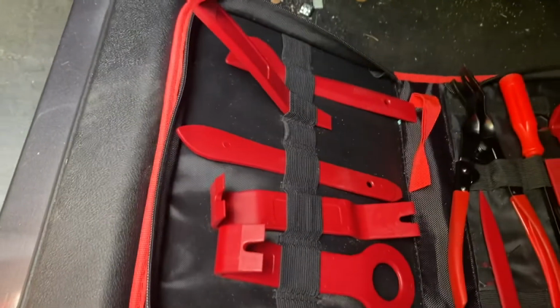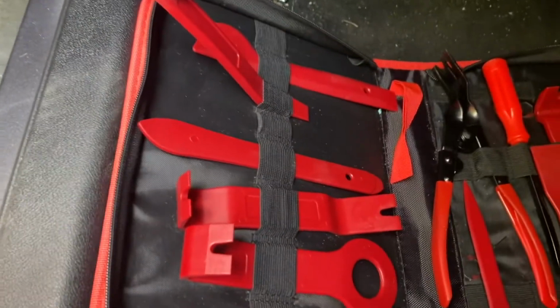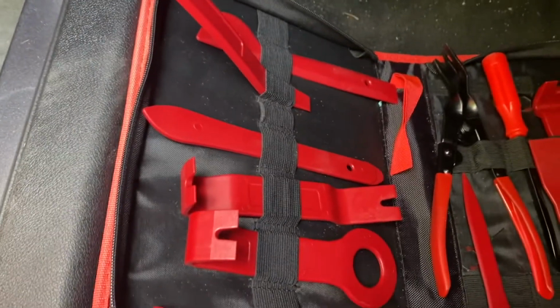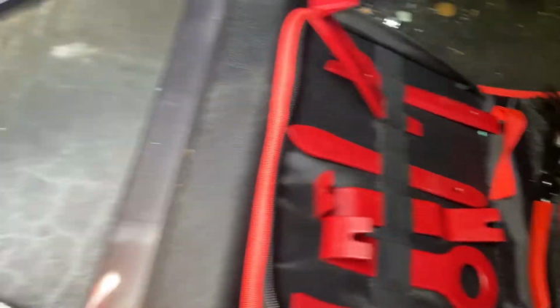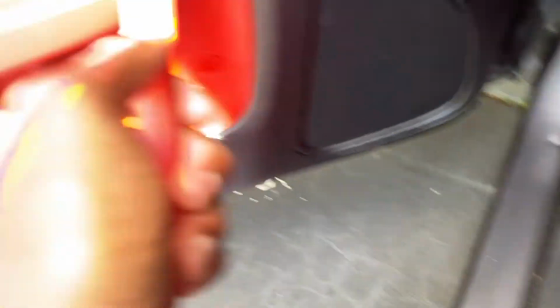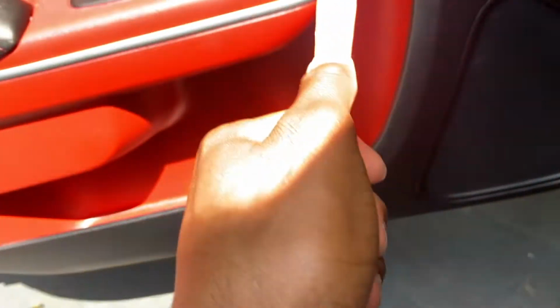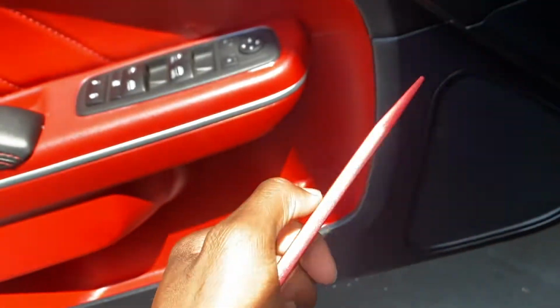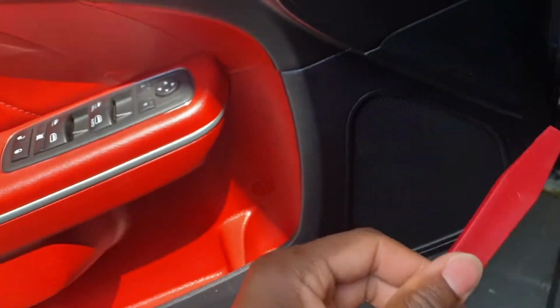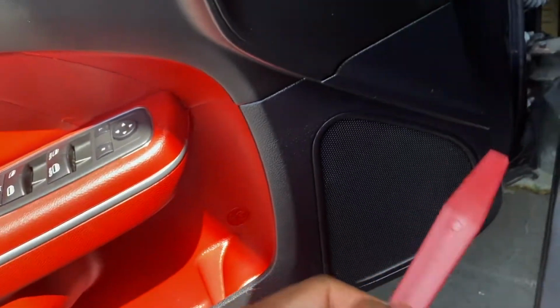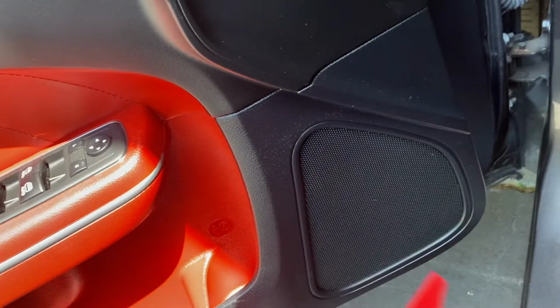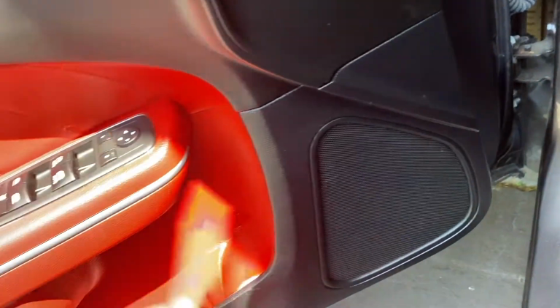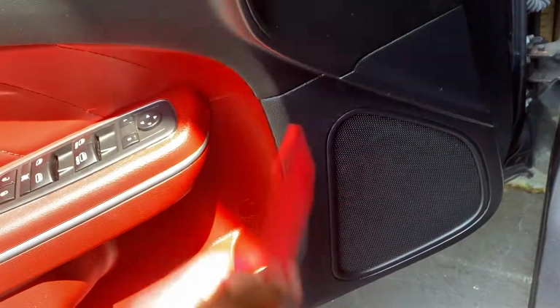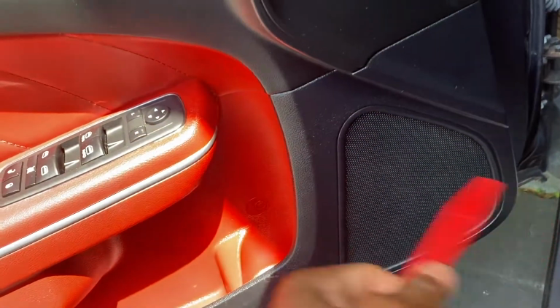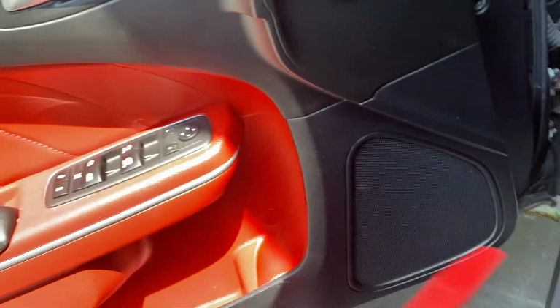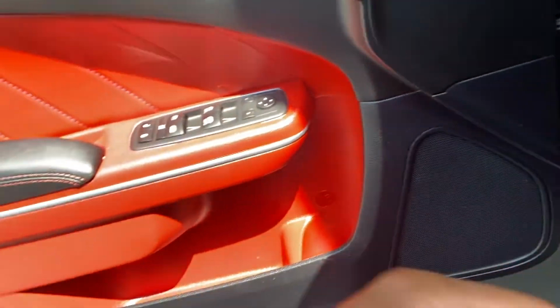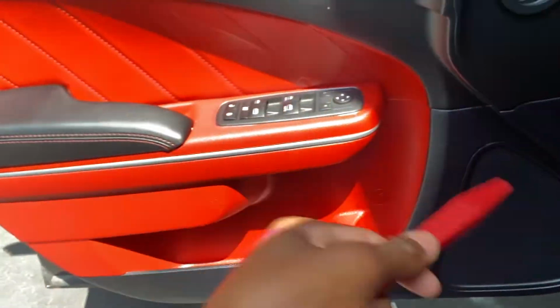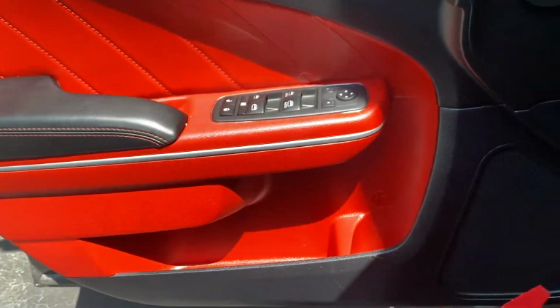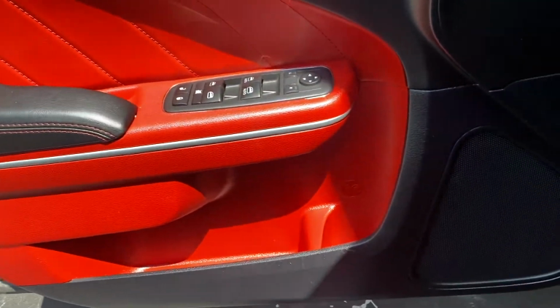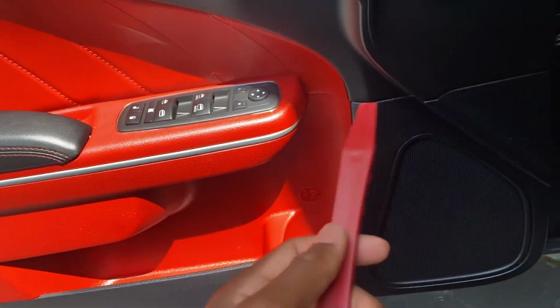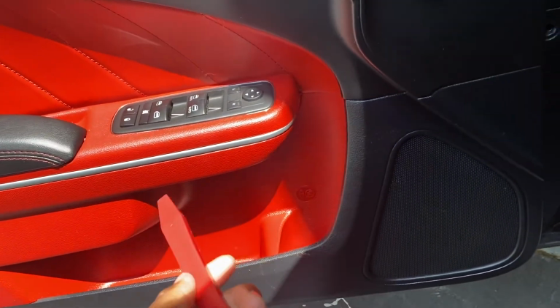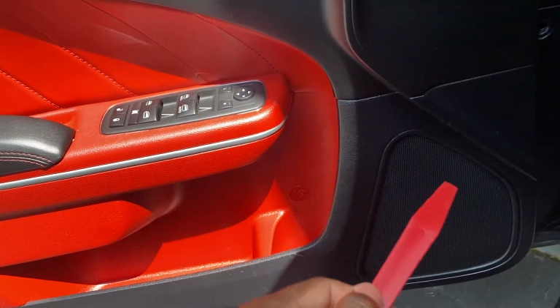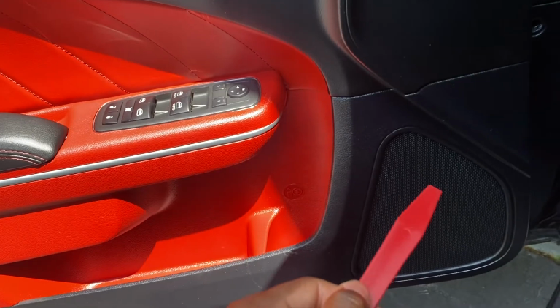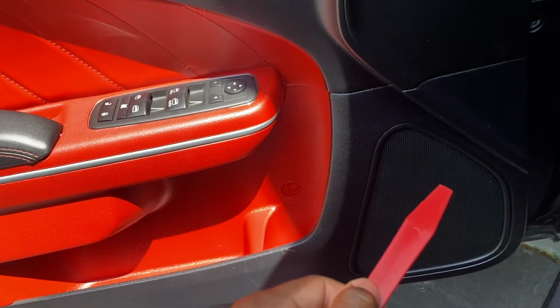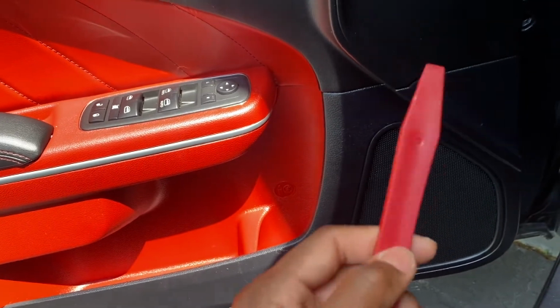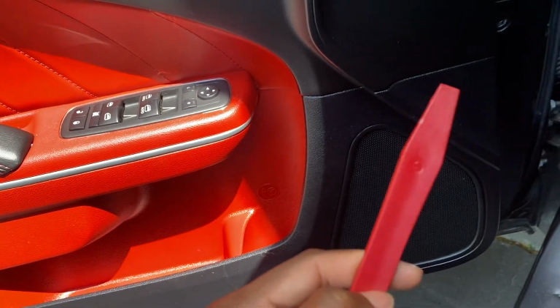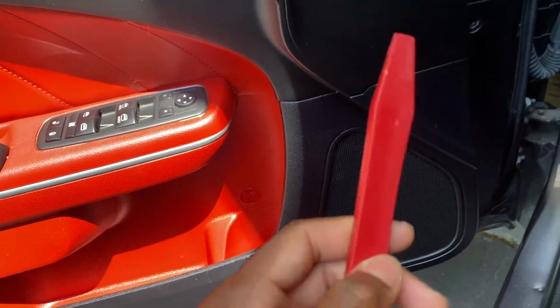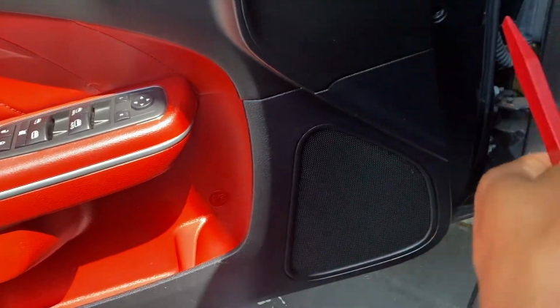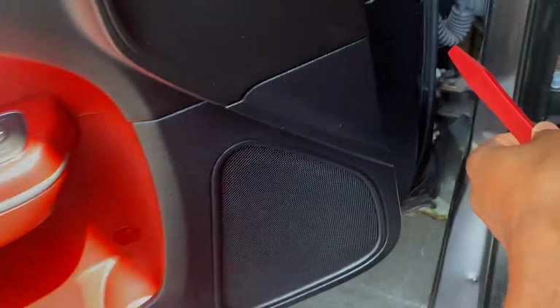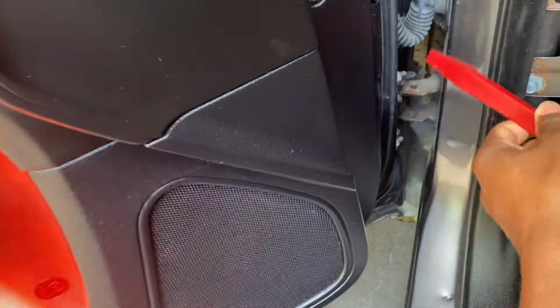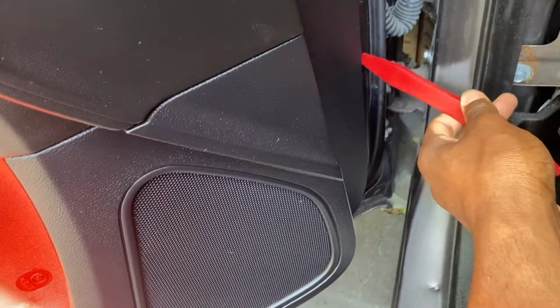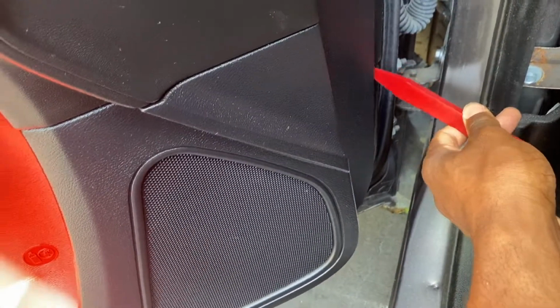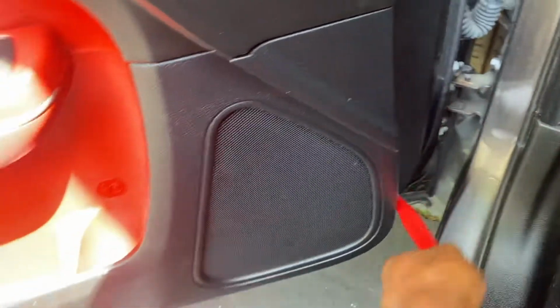Once those two are out, you want to go ahead and get a pry tool like this. I bought a full kit on Amazon — I think it was like 20 bucks, well worth it. It'll keep you from scraping things and make your life a lot easier, so I always say invest in one of those. With this, you're going to go underneath the panels all the way around.